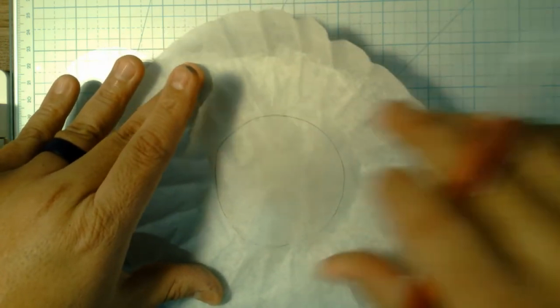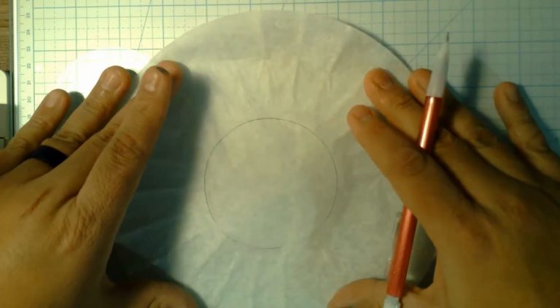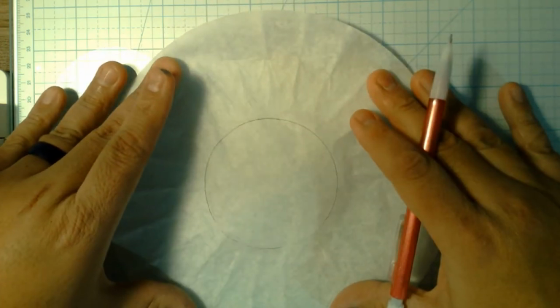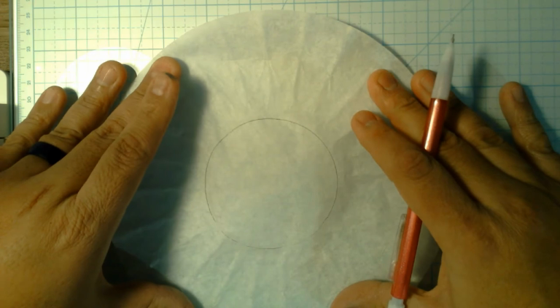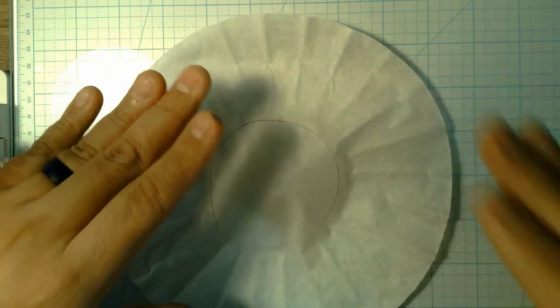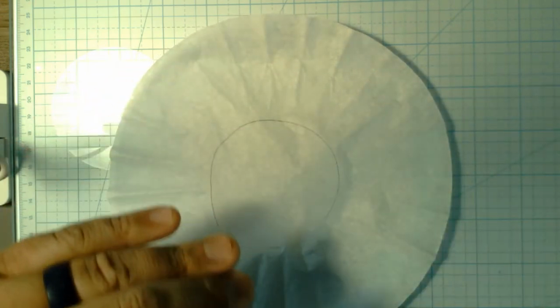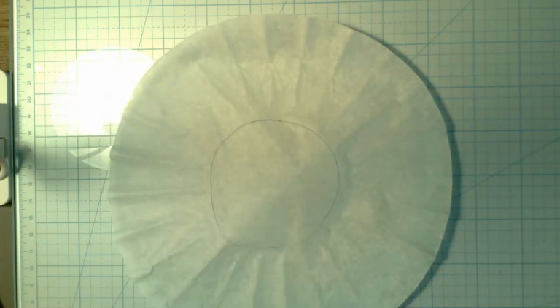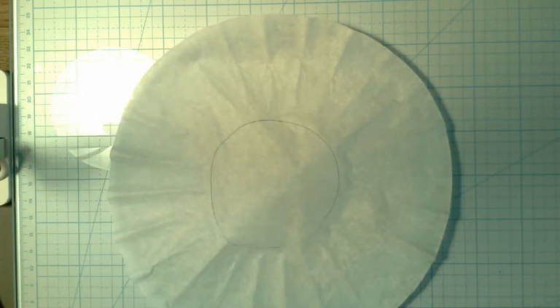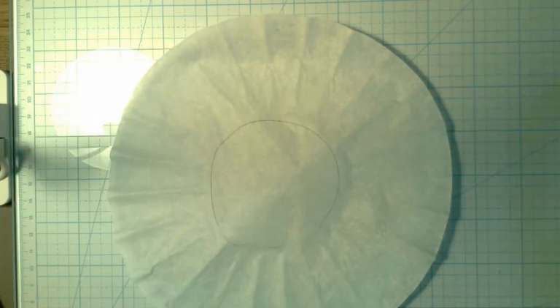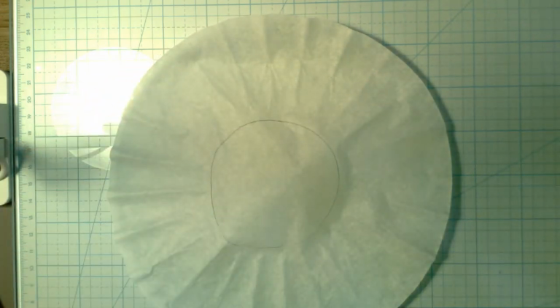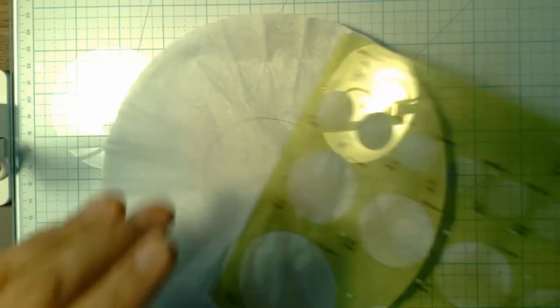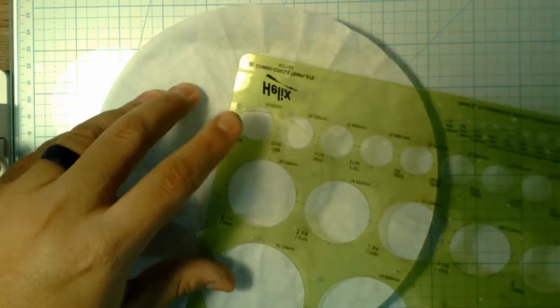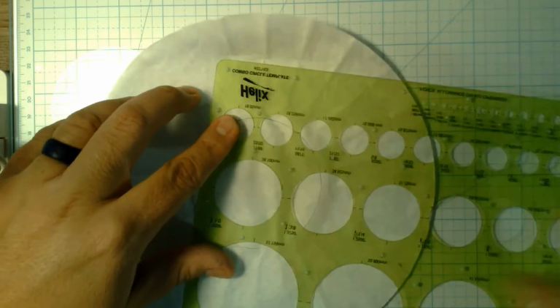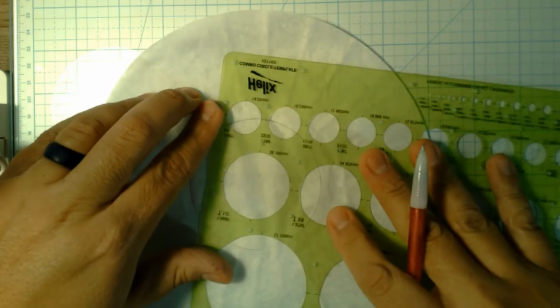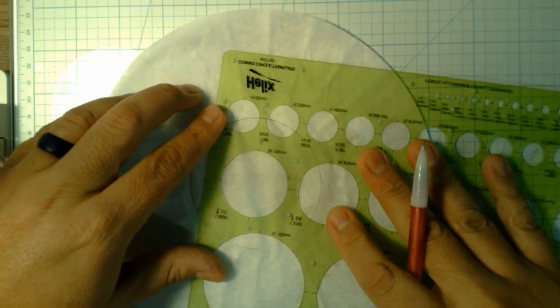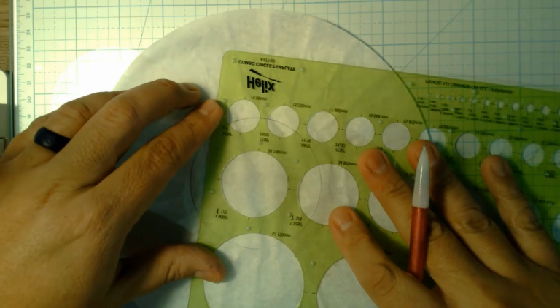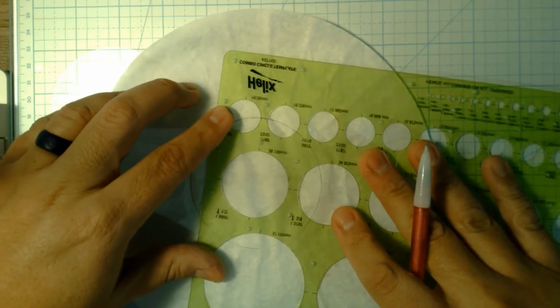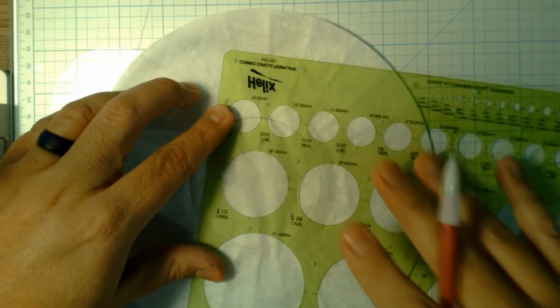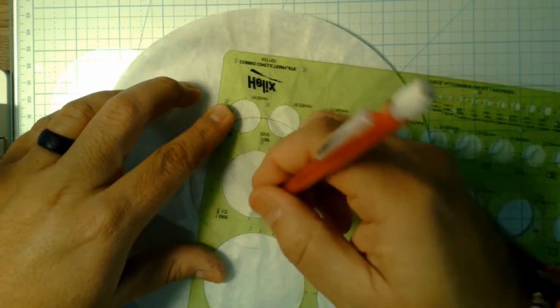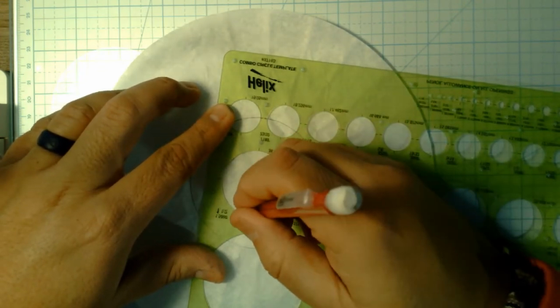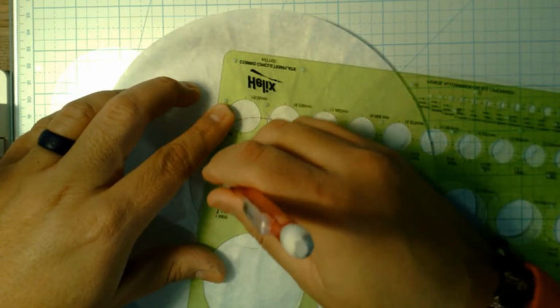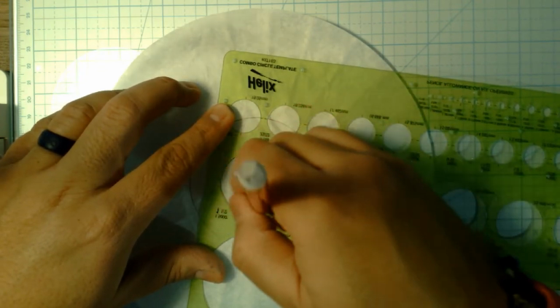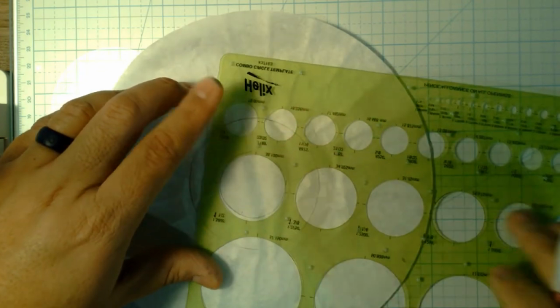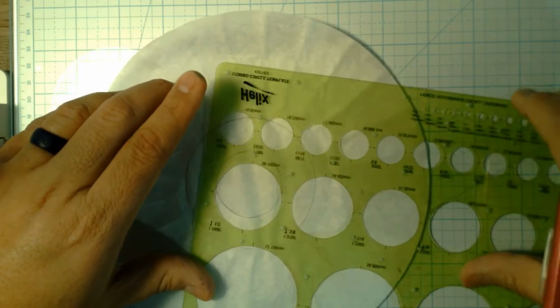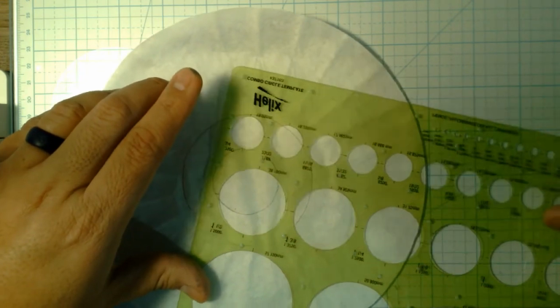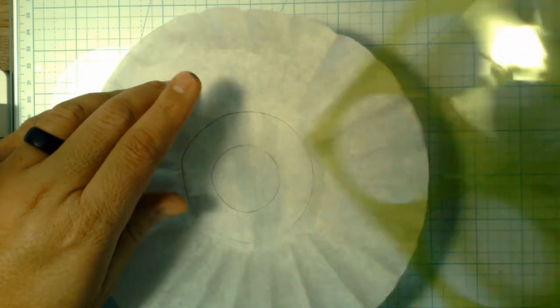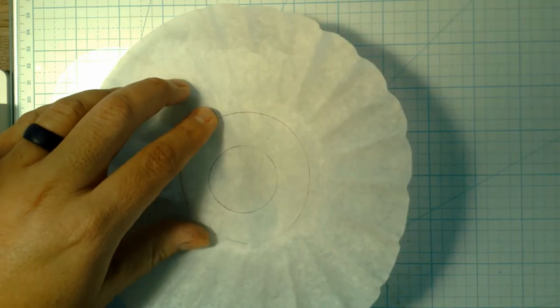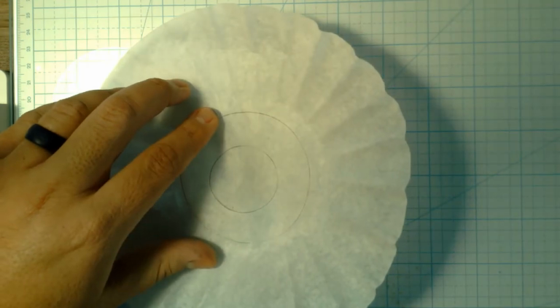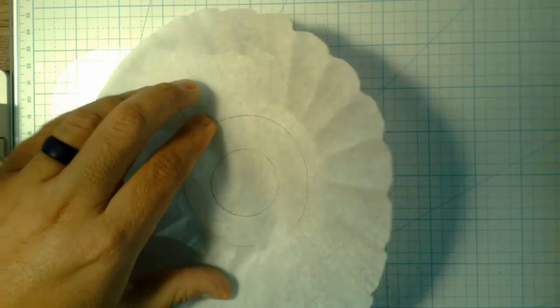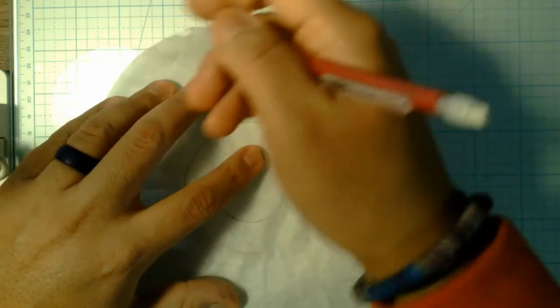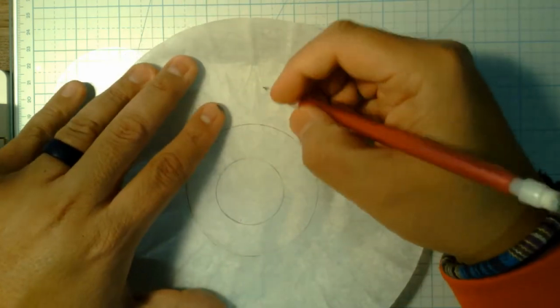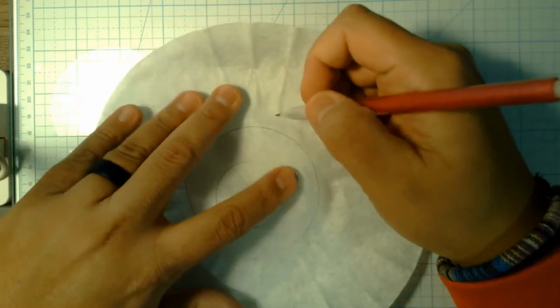so I could do that. Then maybe I'll come back with a smaller circle, line it up, trace it there. Then I can take a ruler or freehand